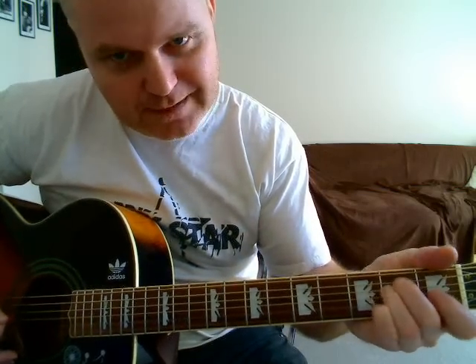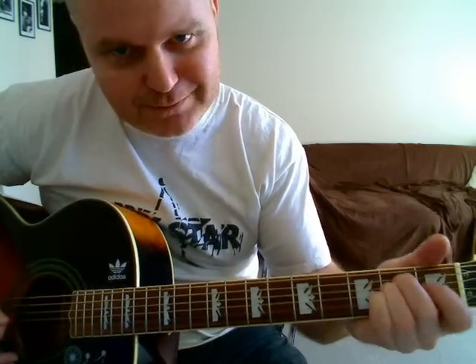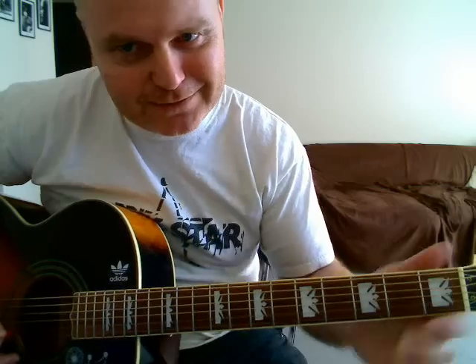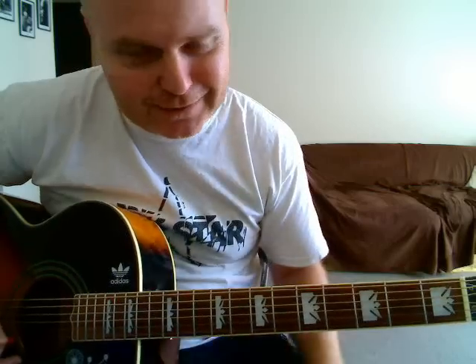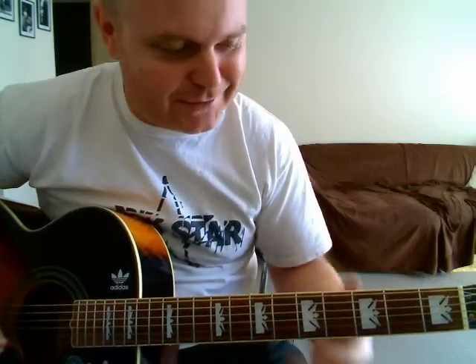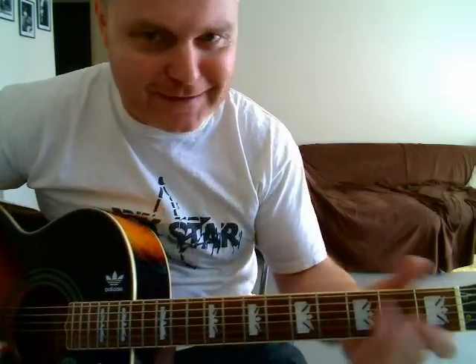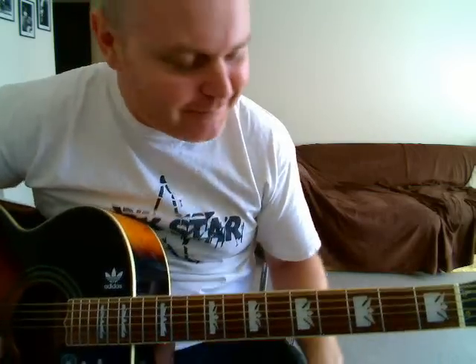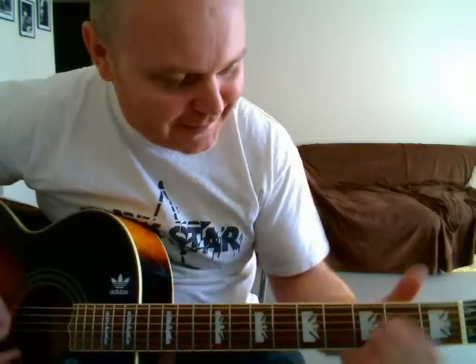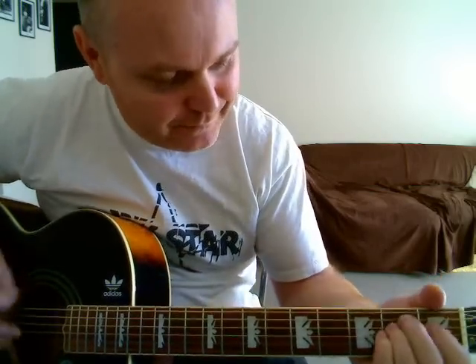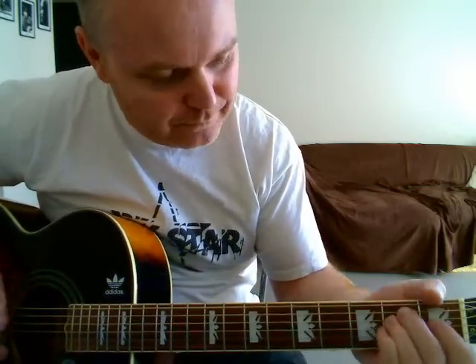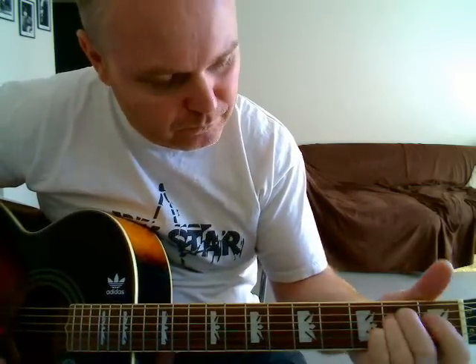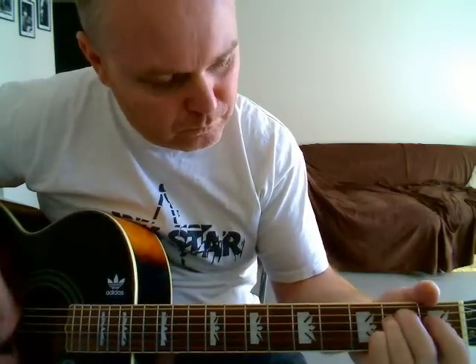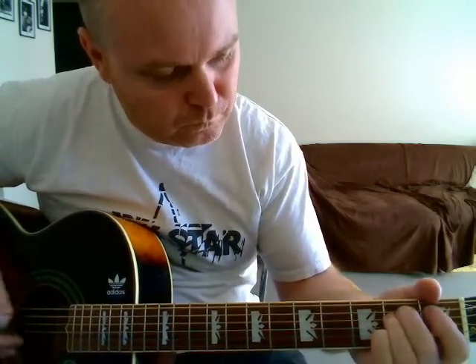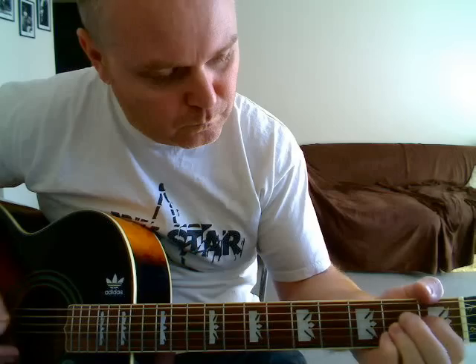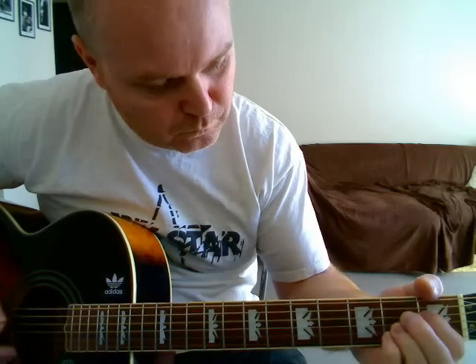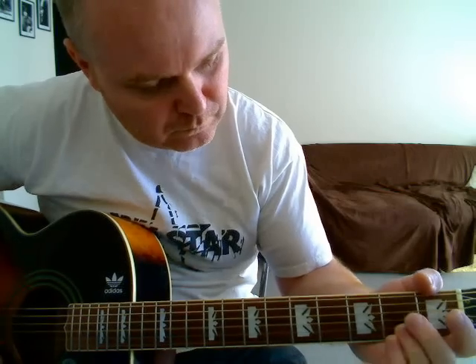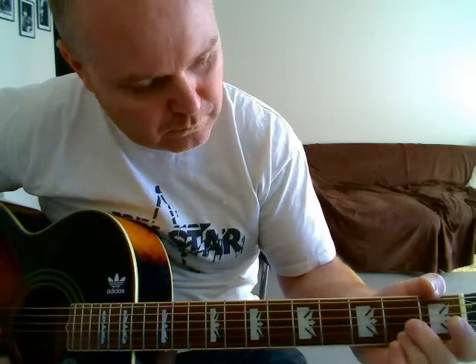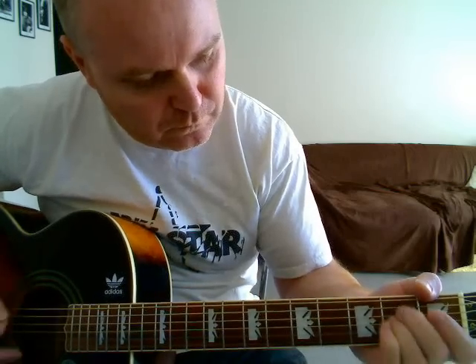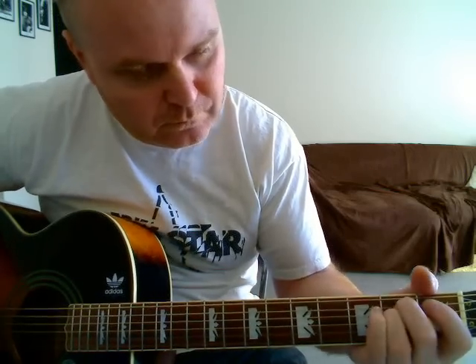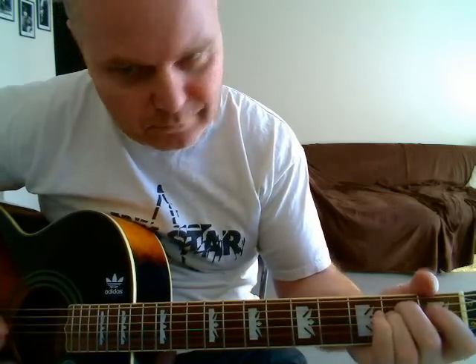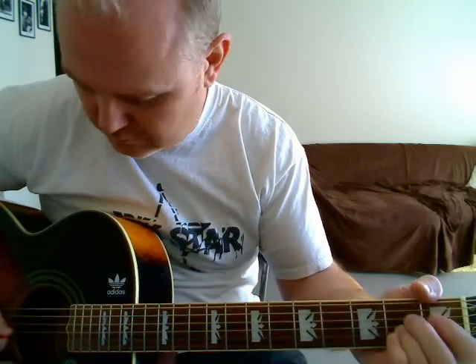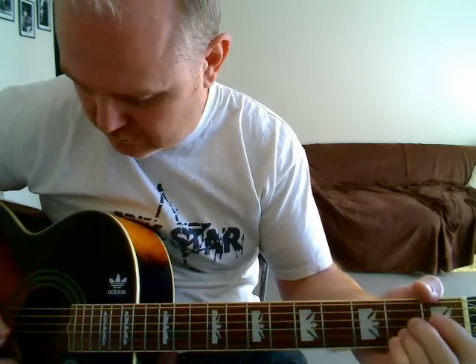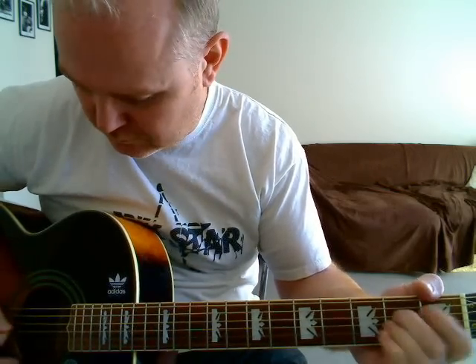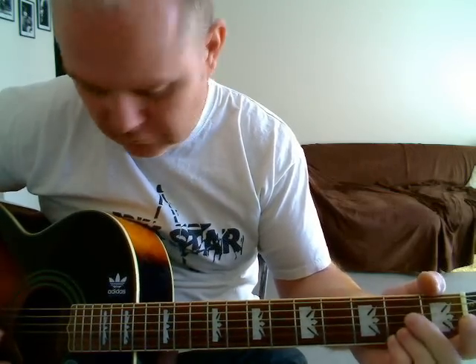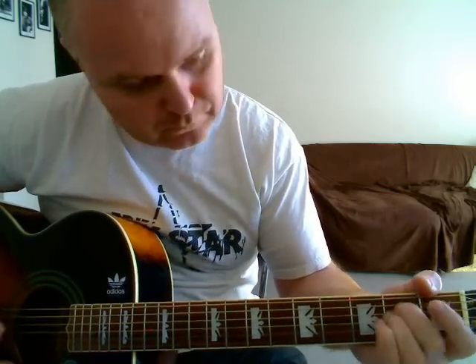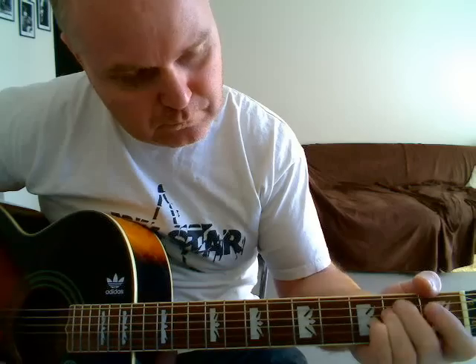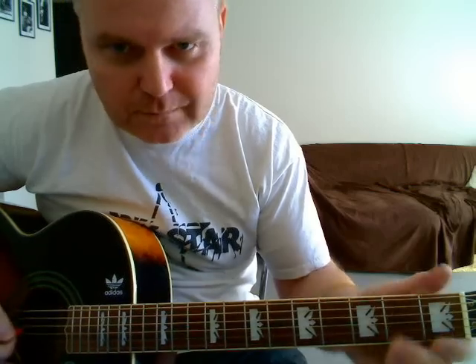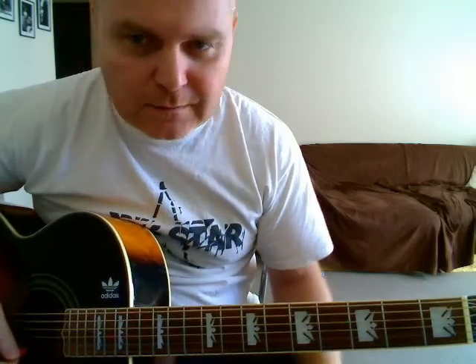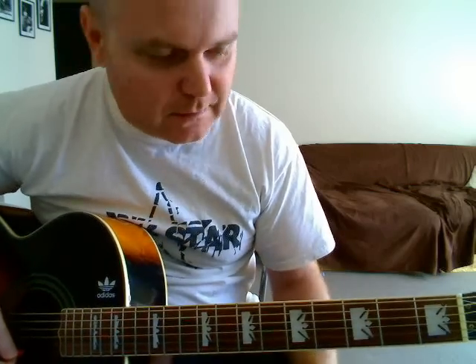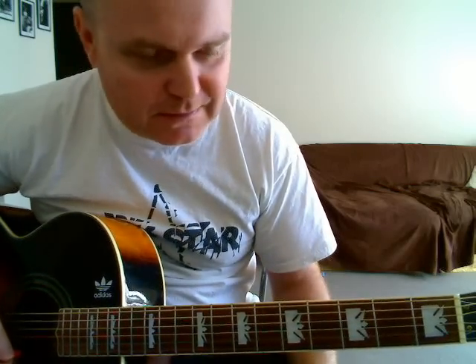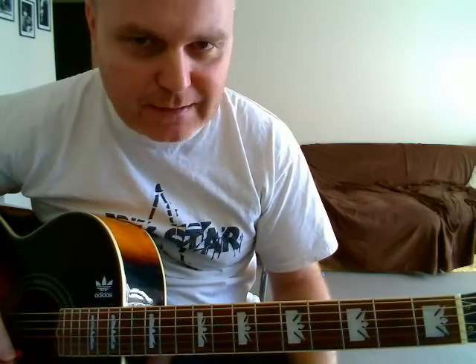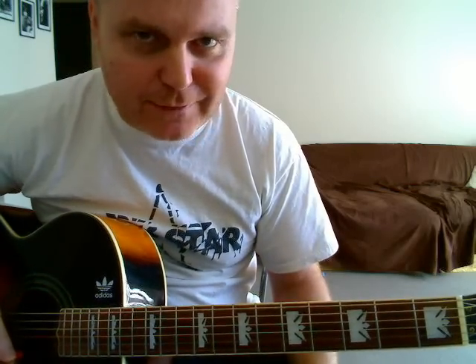You can put some bend on it too, if you can manage way down there. Okay, so that's the main riff.